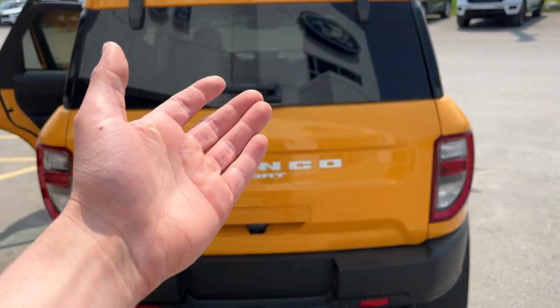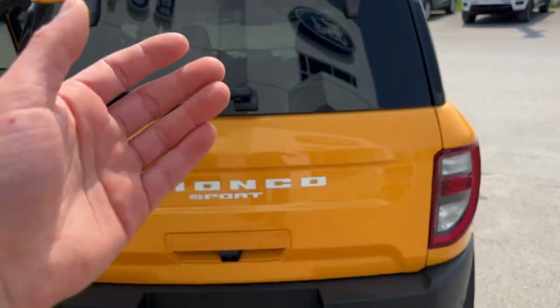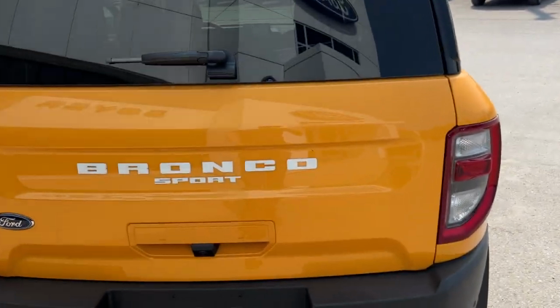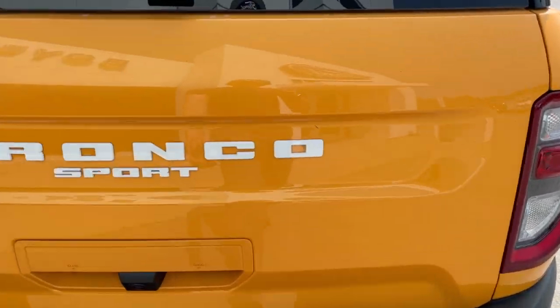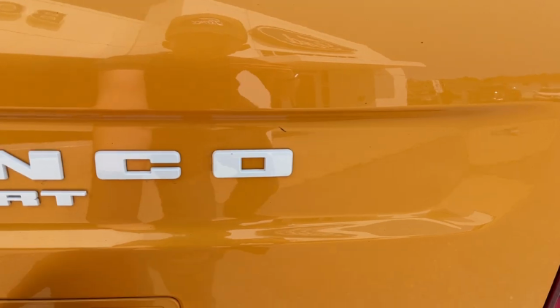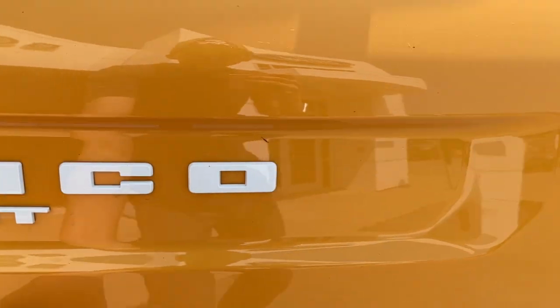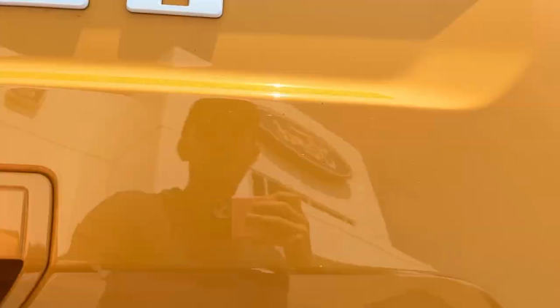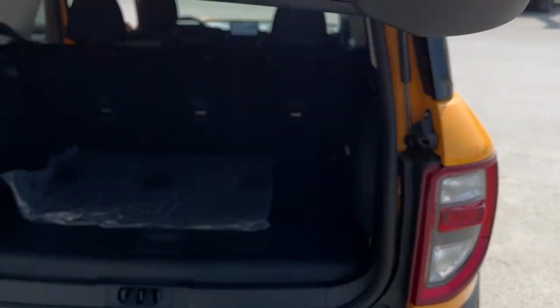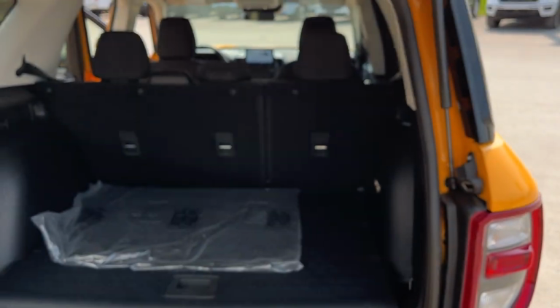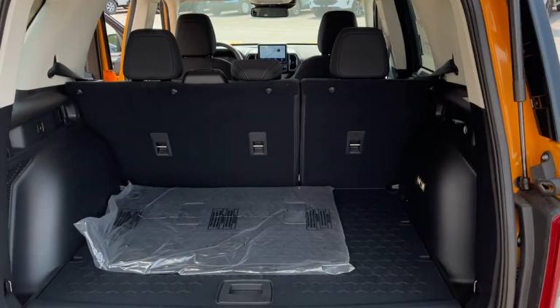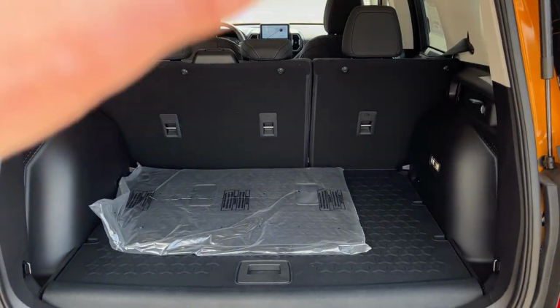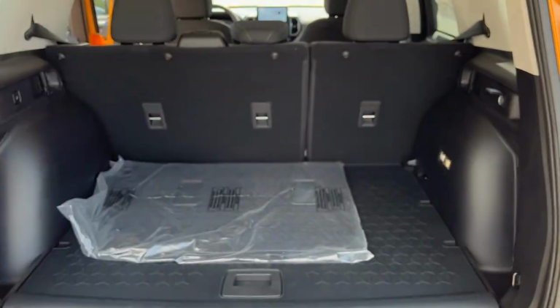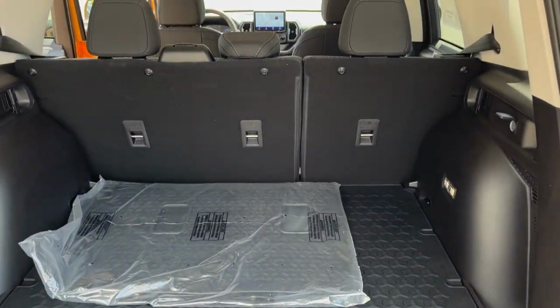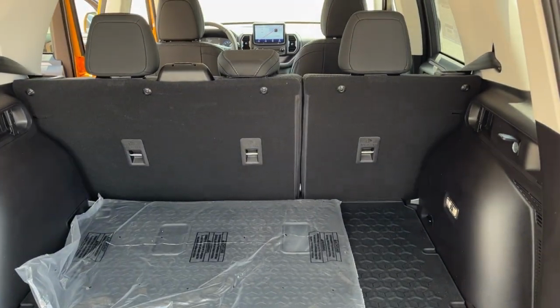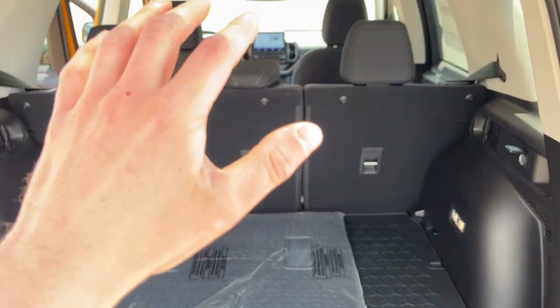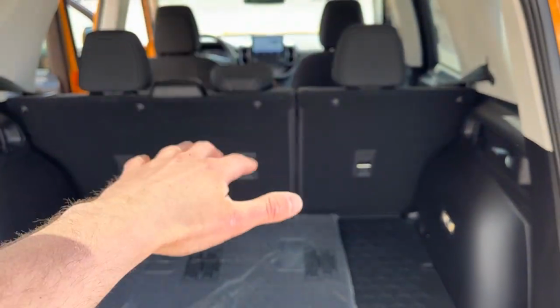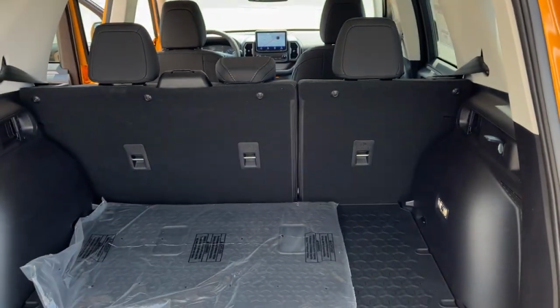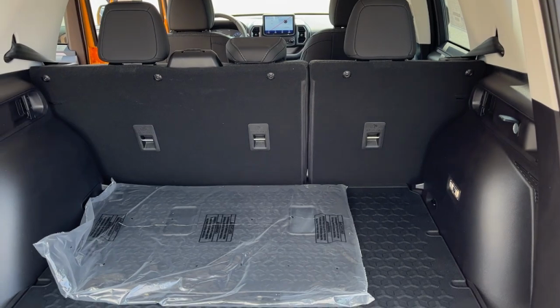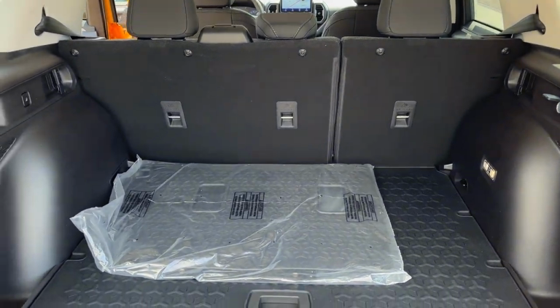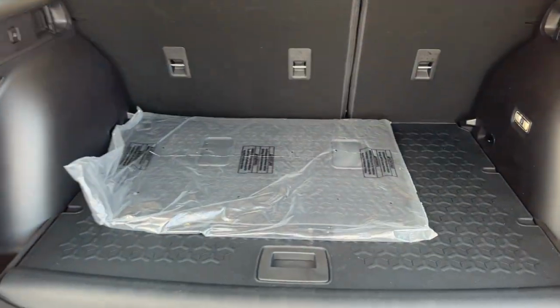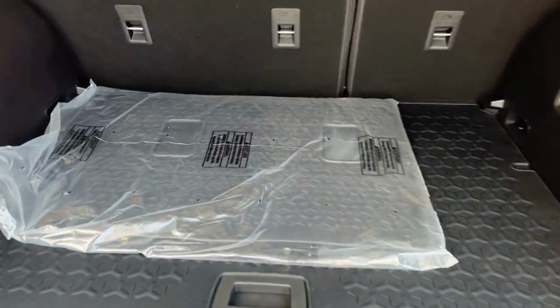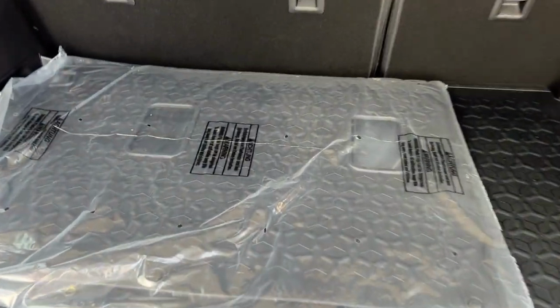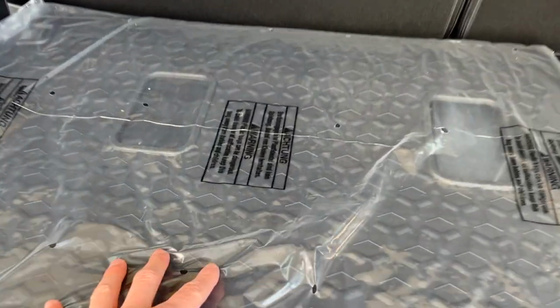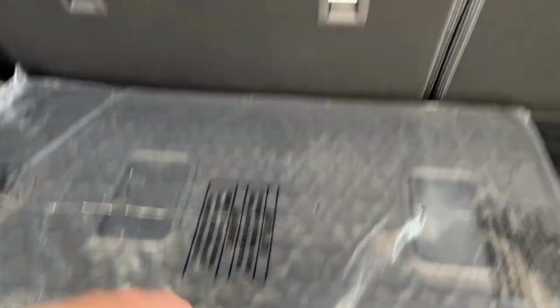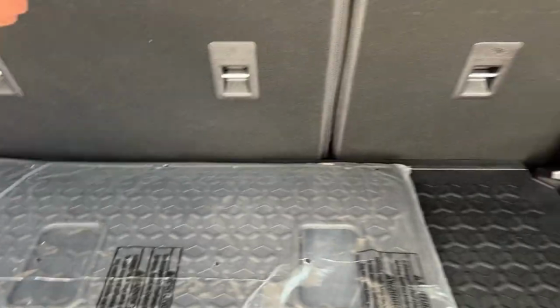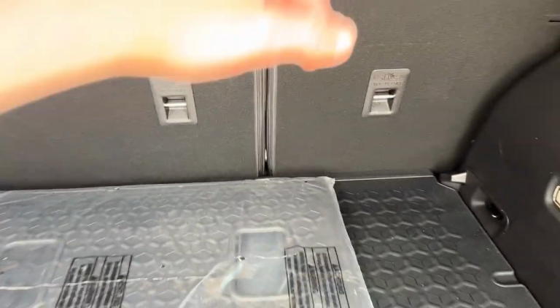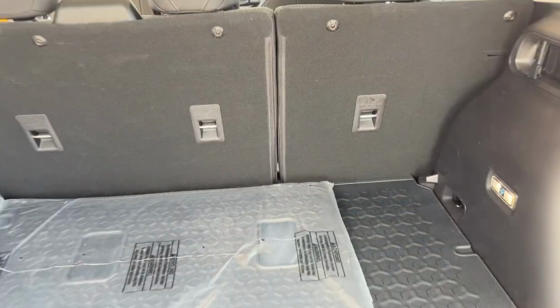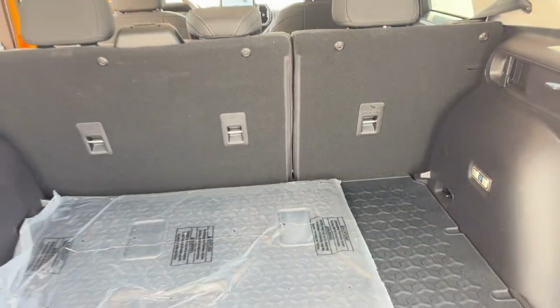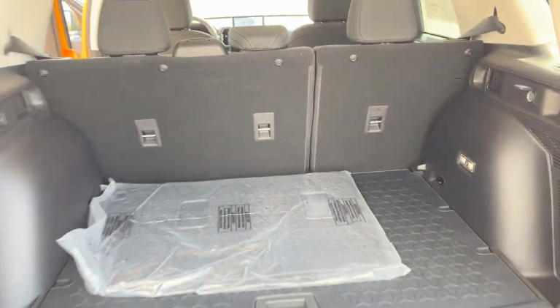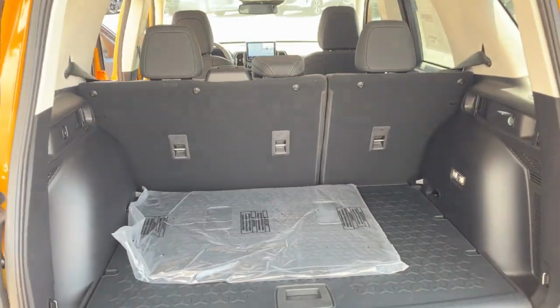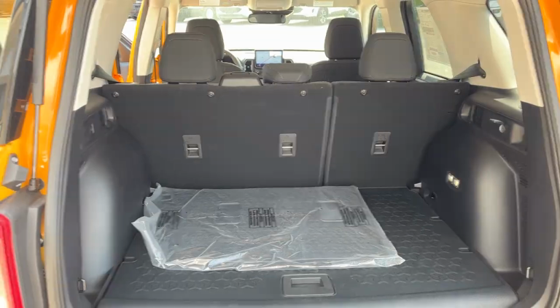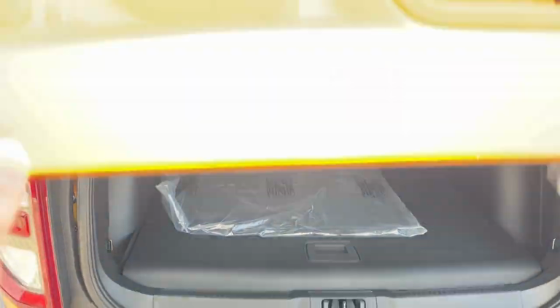Of course you can open just the glass, but opening up the whole back here — there's plenty of storage in the back of these Bronco Sports, and those seats do fold down for even more storage. These here are the rubberized seat backs to protect the back of those second-row seats.